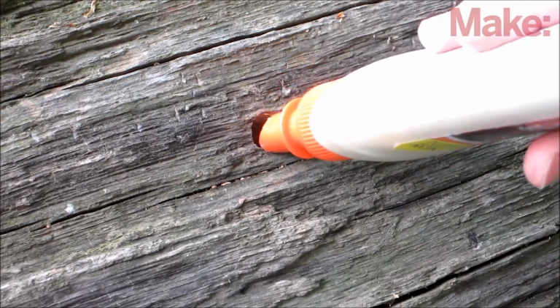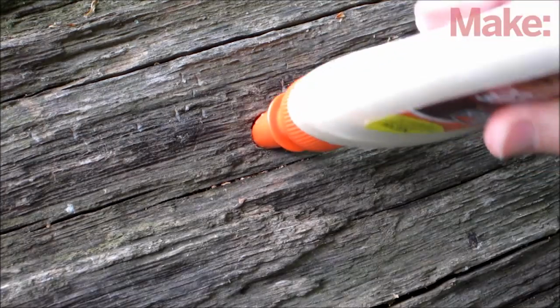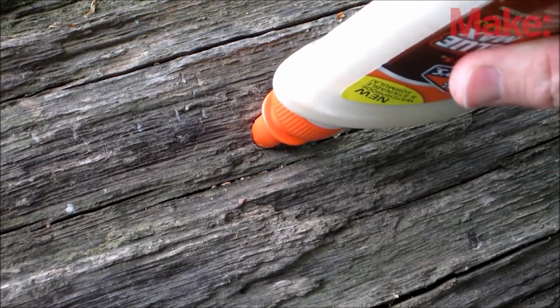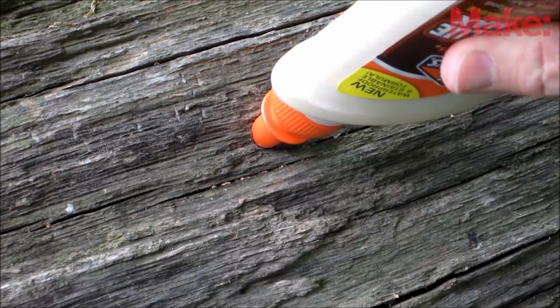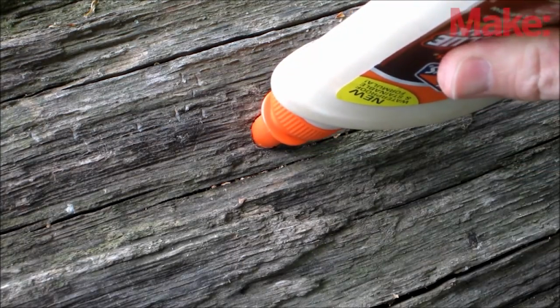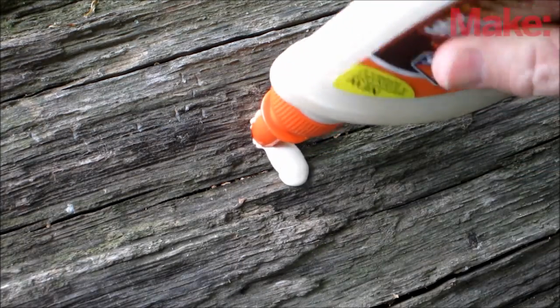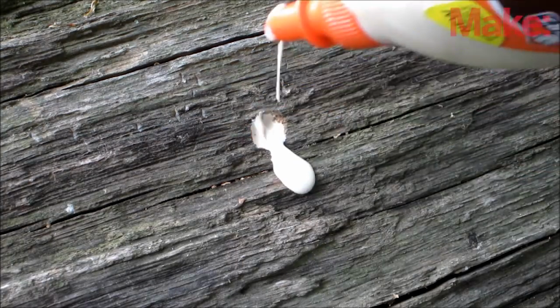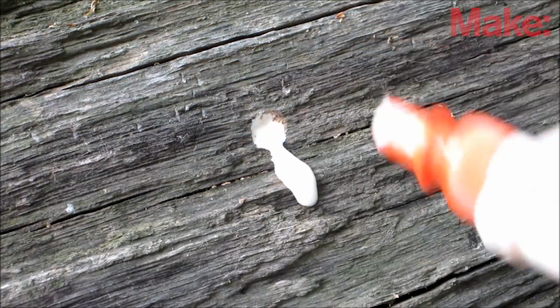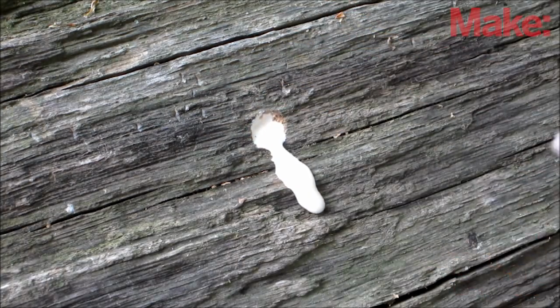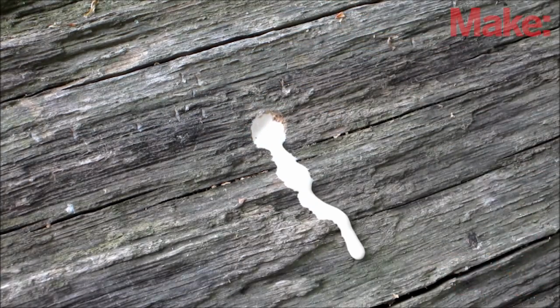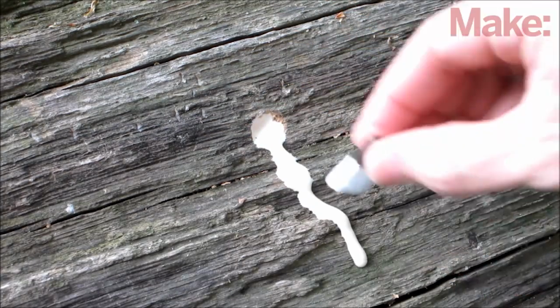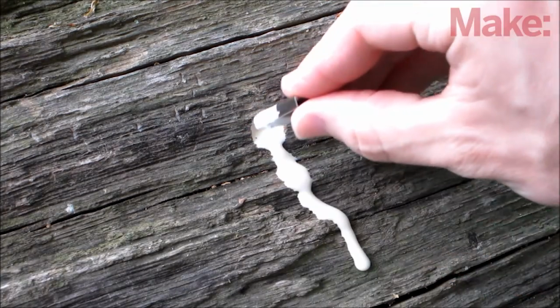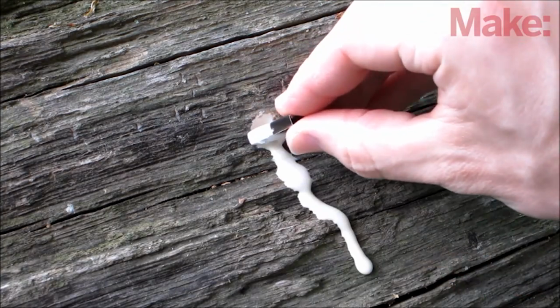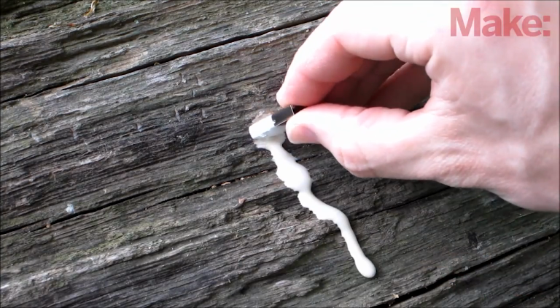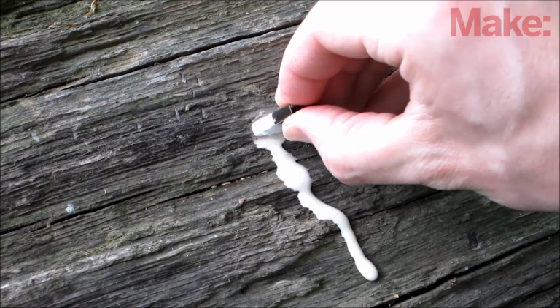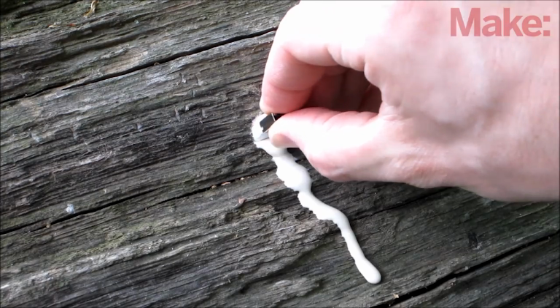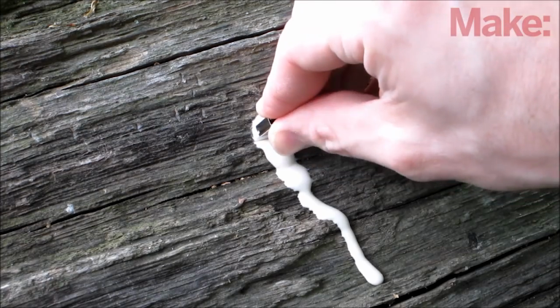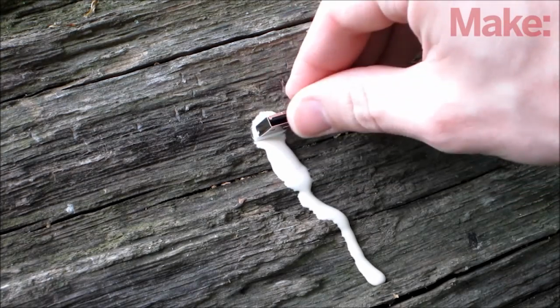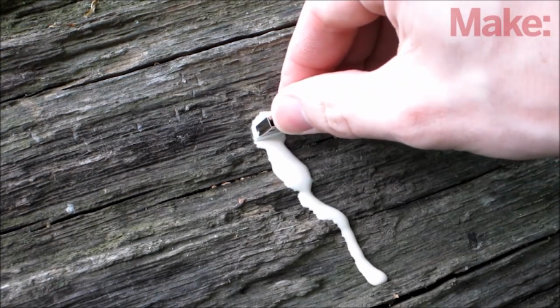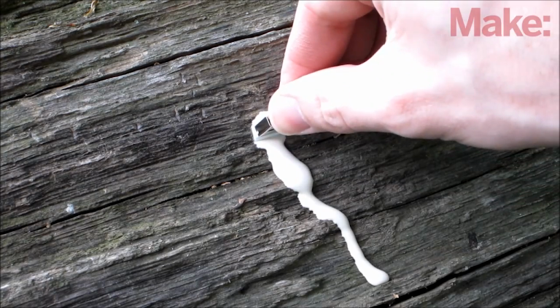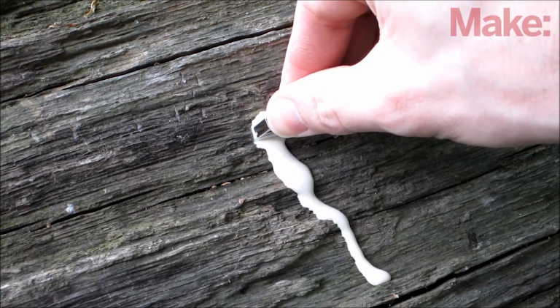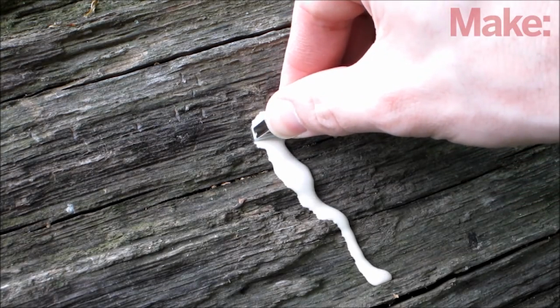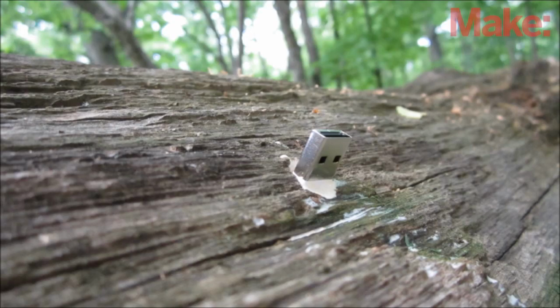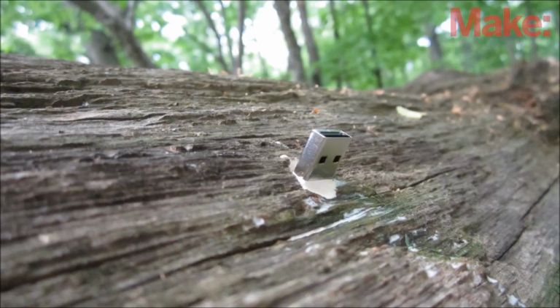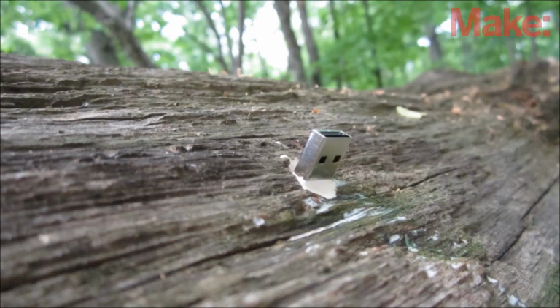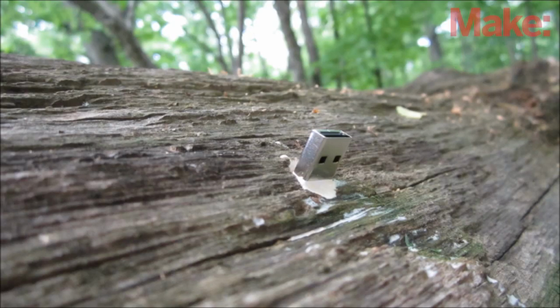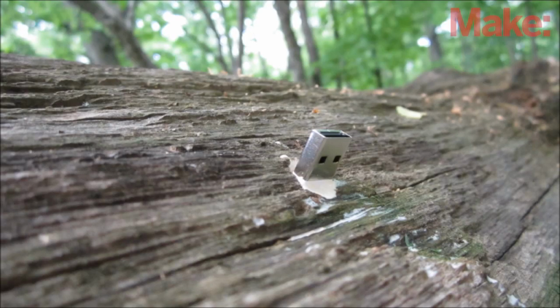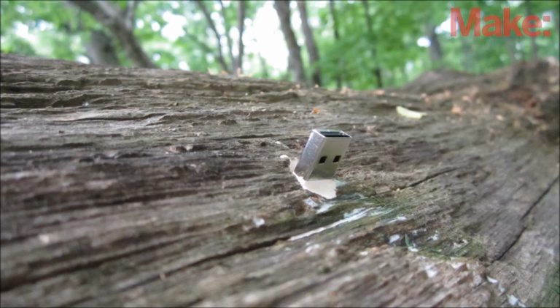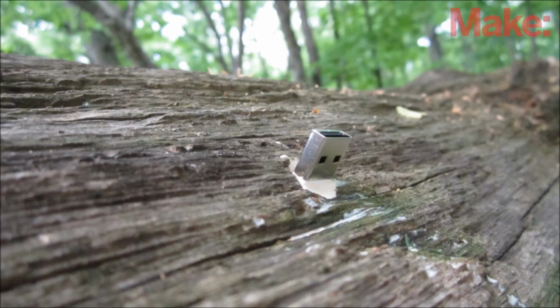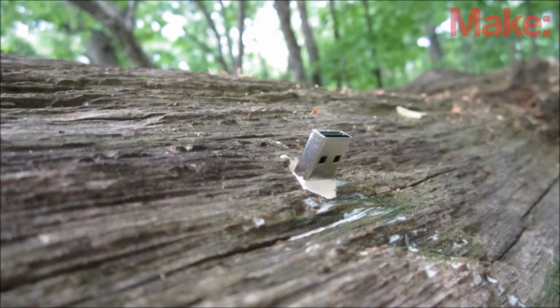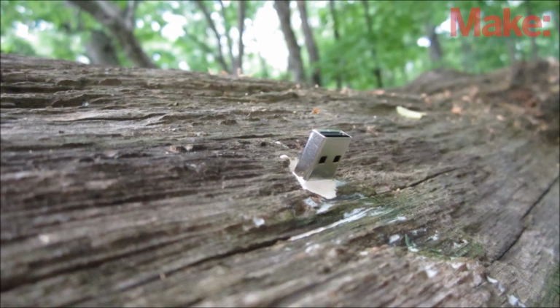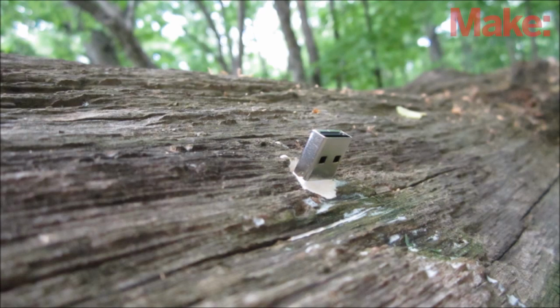Fill the hole most of the way up with either wood glue or wood filler. Then insert the flash drive and wipe away any excess glue. Wait for the glue to fully cure and you have a USB dead drop in a tree.